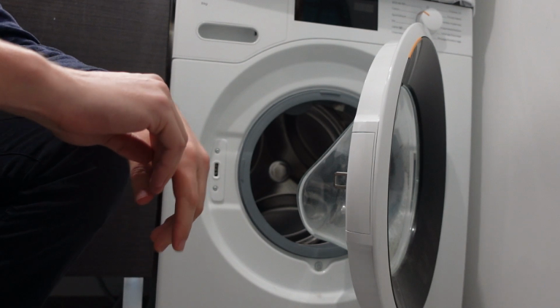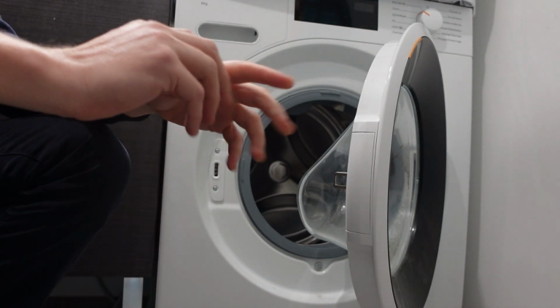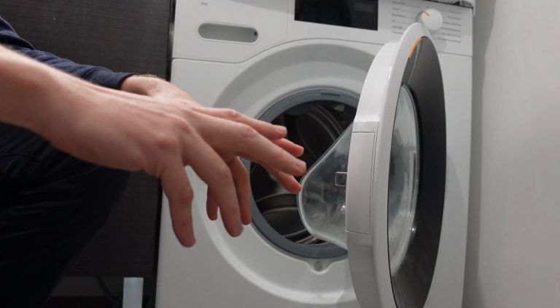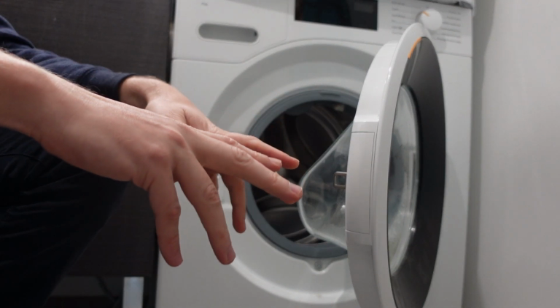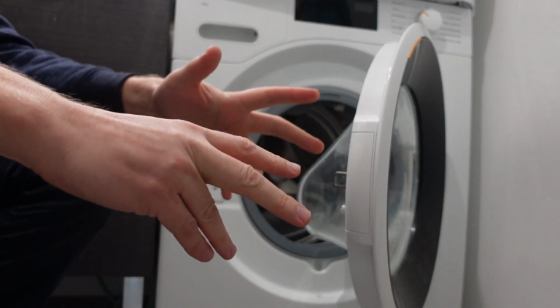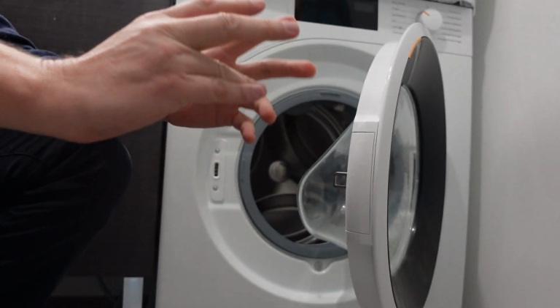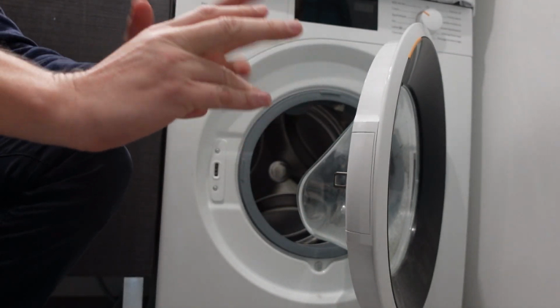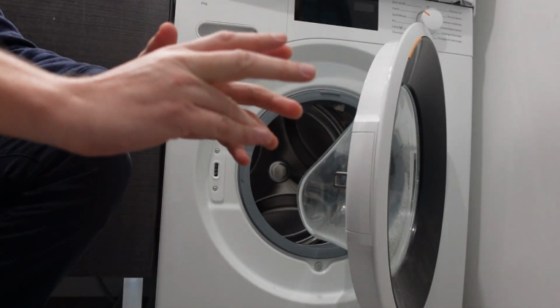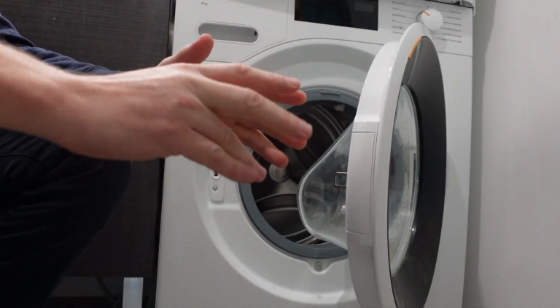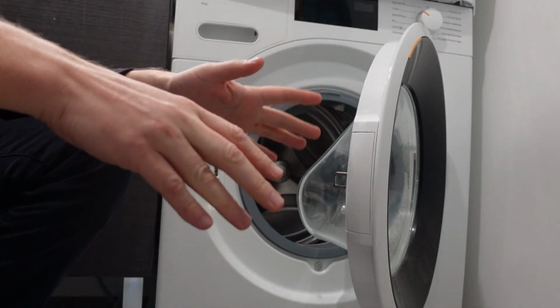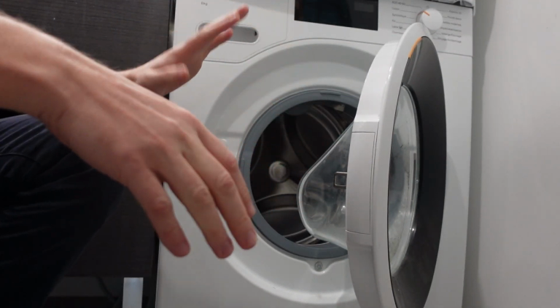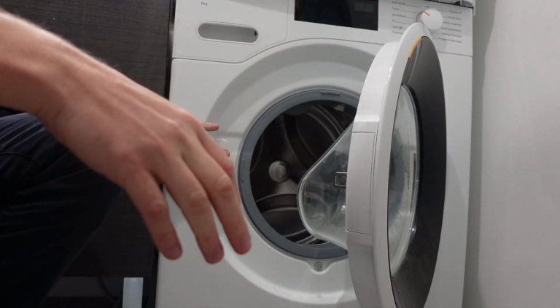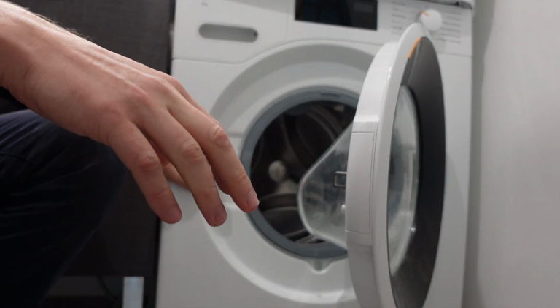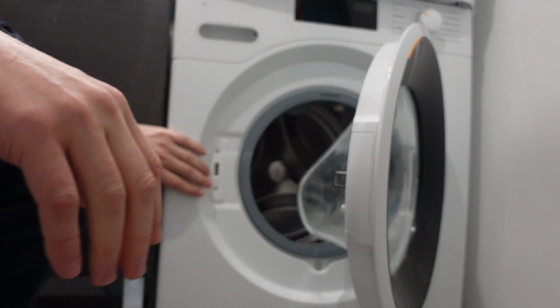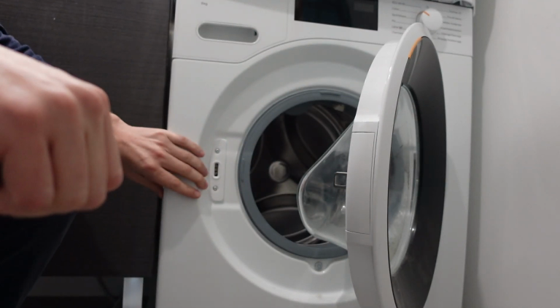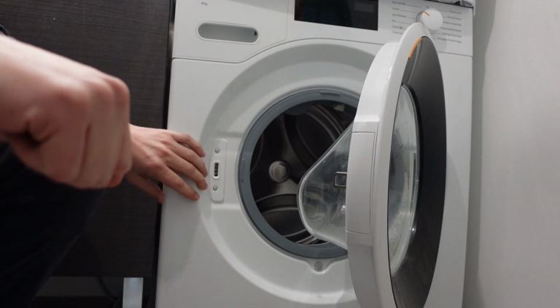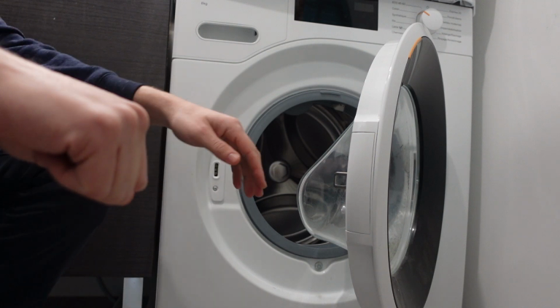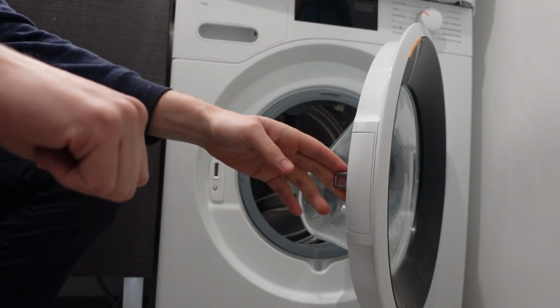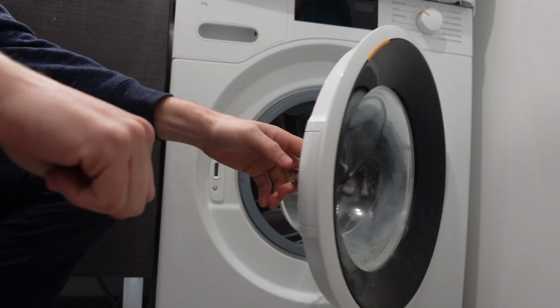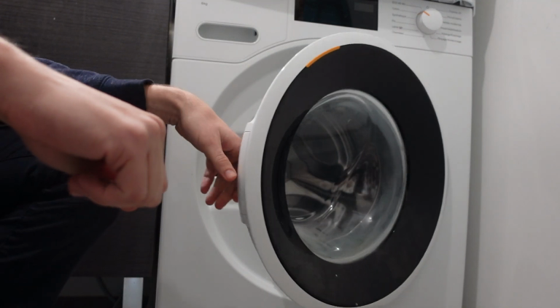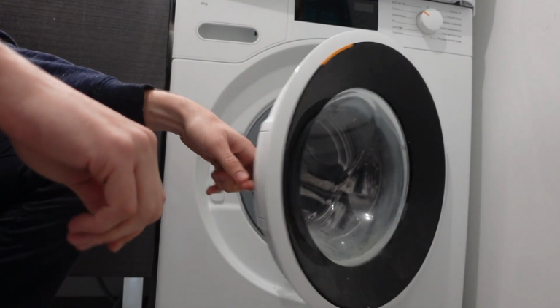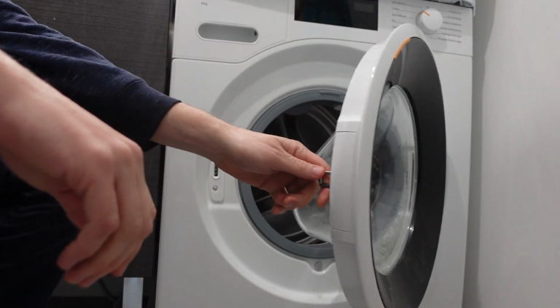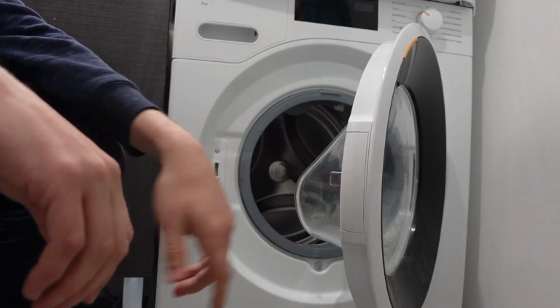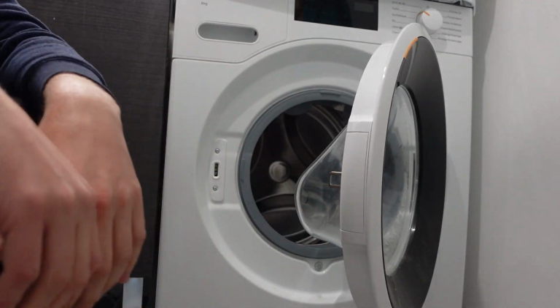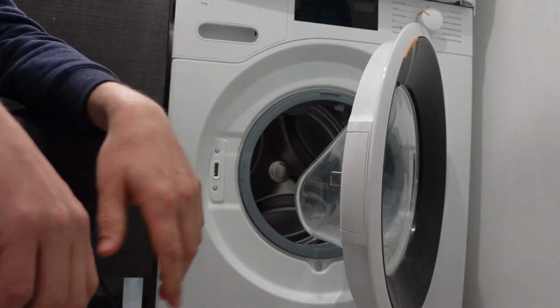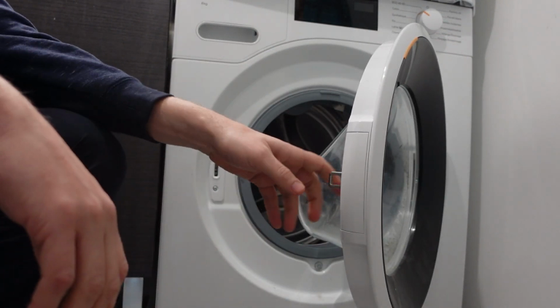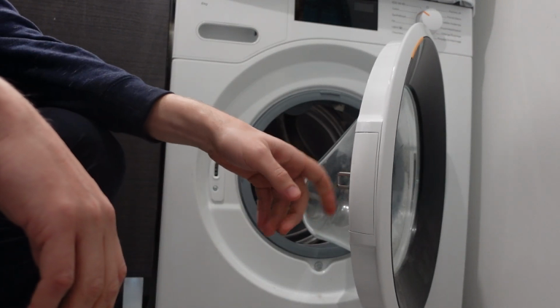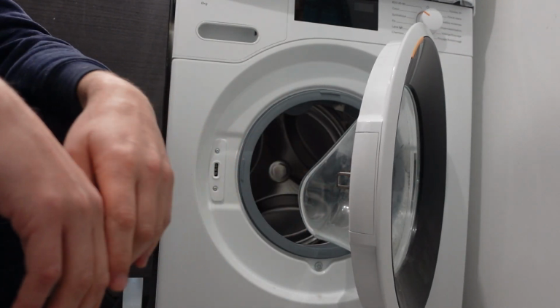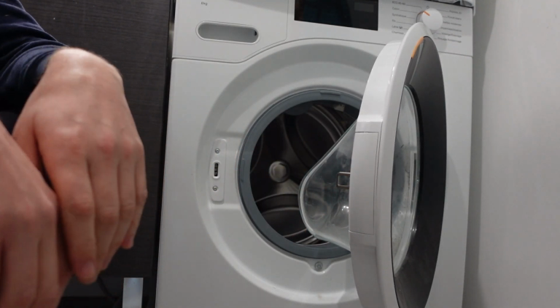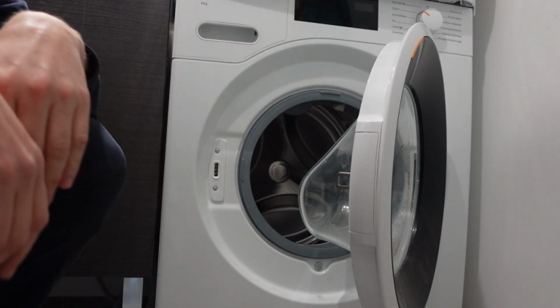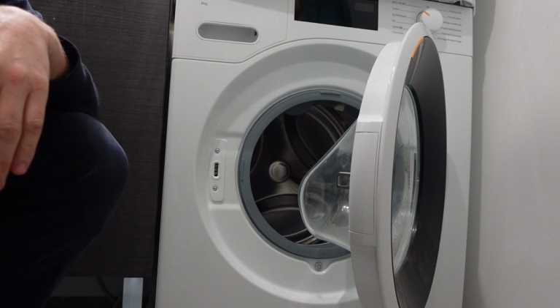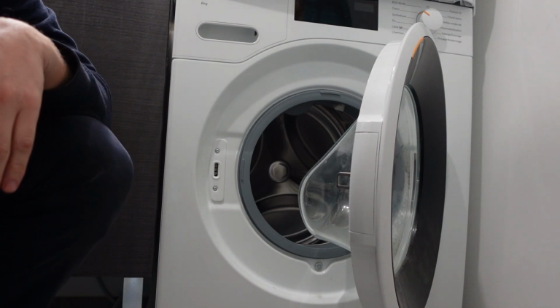If you're able to check those things, you should almost certainly be able to get water into the machine and get rid of this error code. Anyway, hope this video helped you. Thanks a lot for watching. Have a great day.